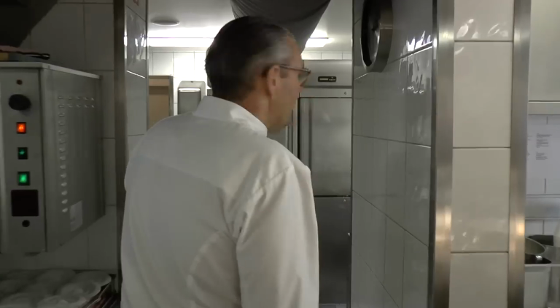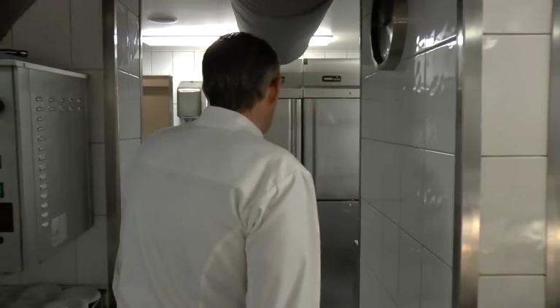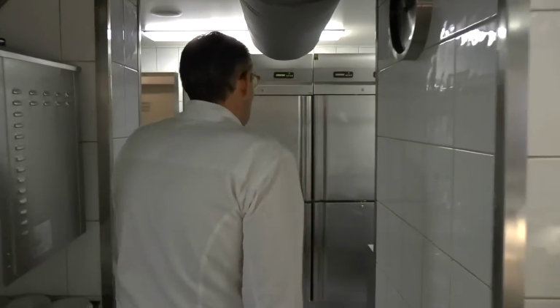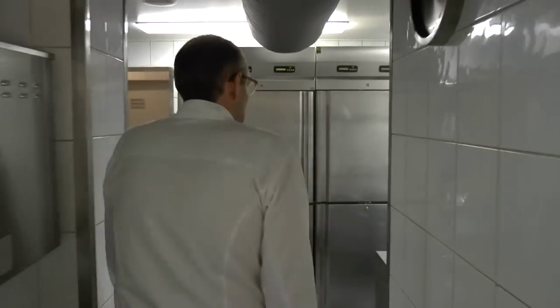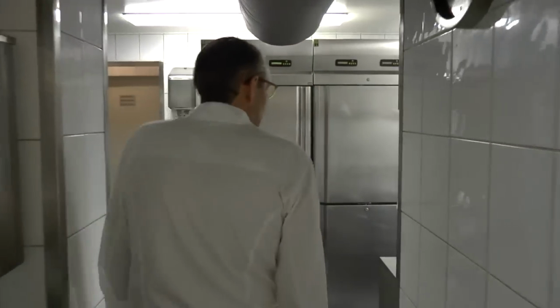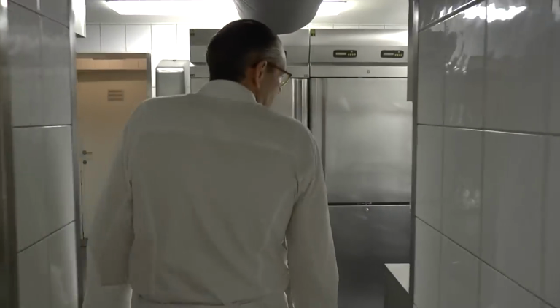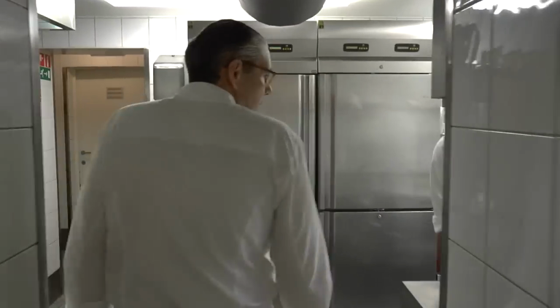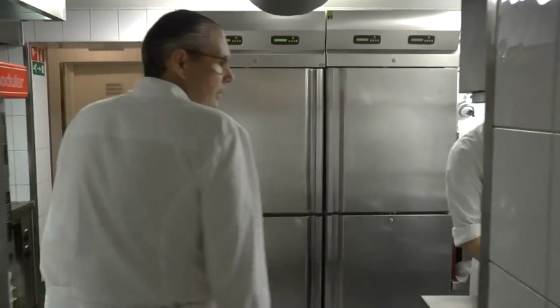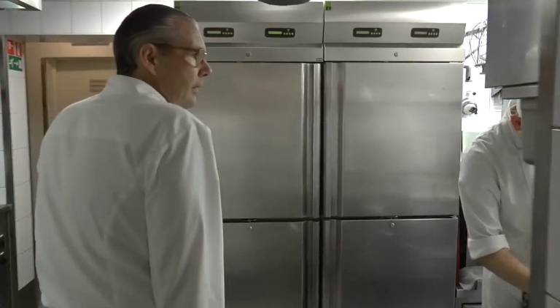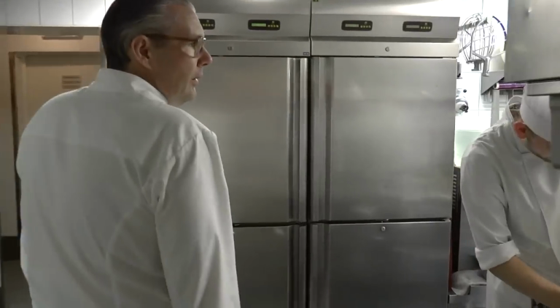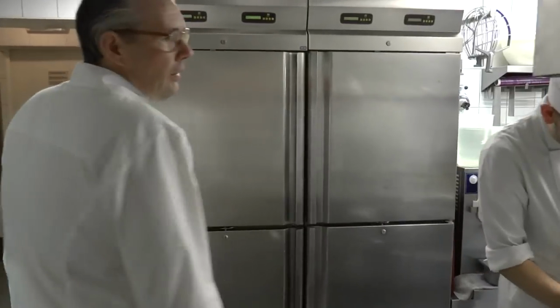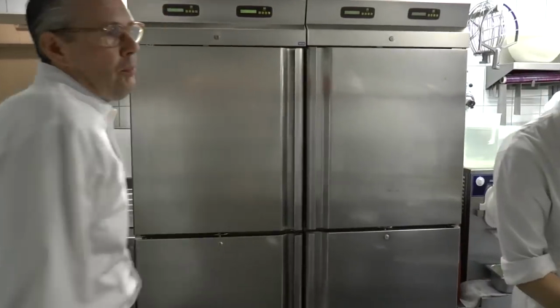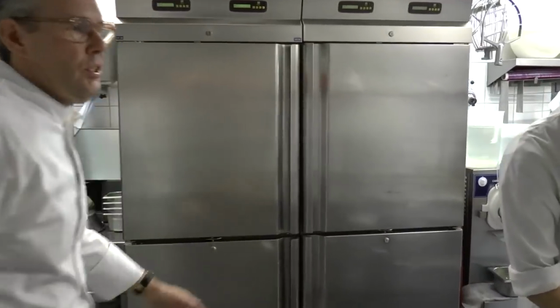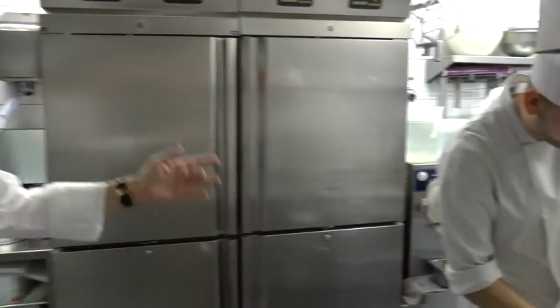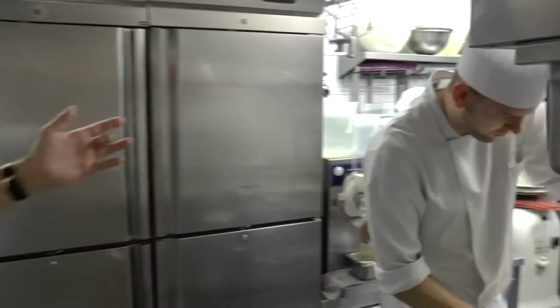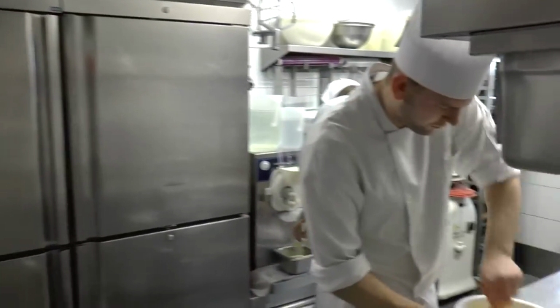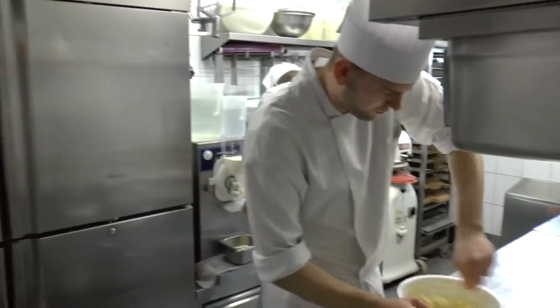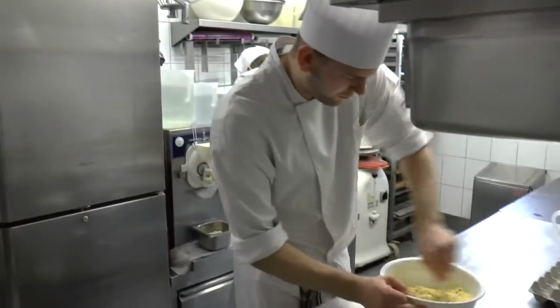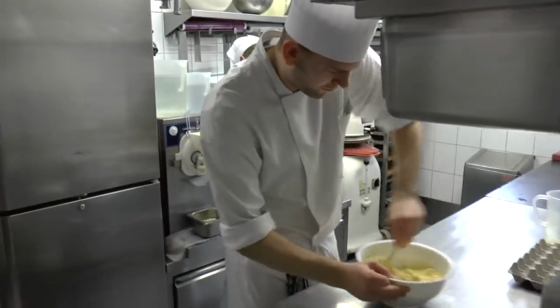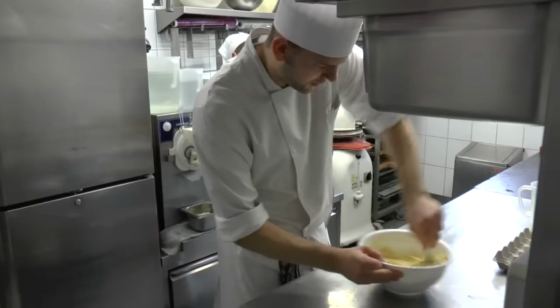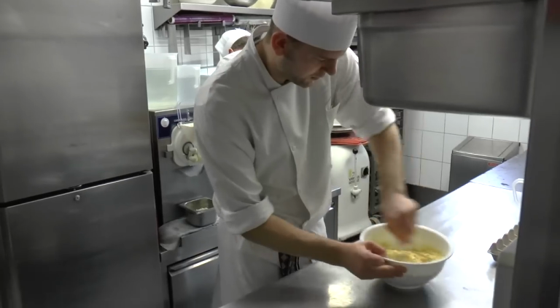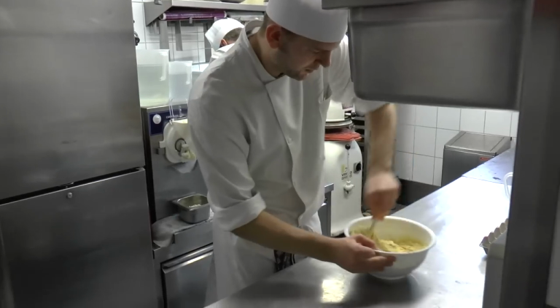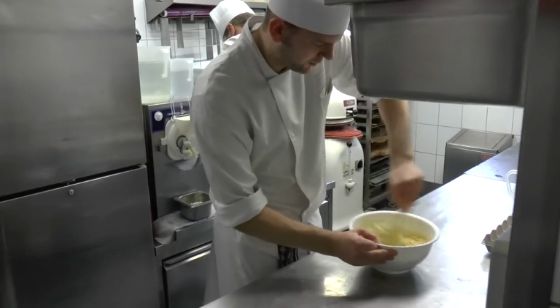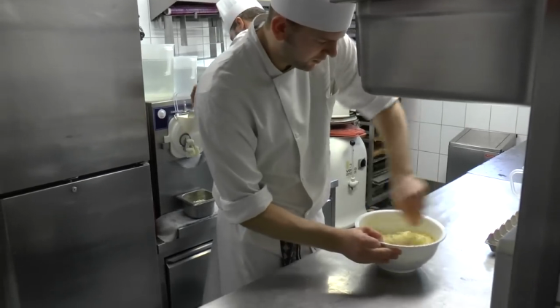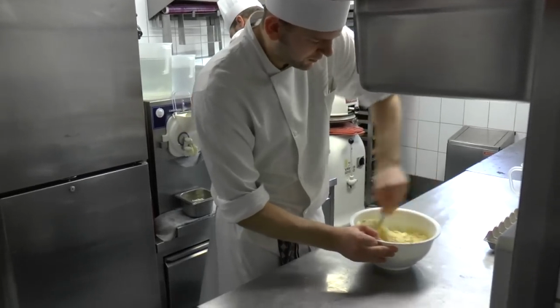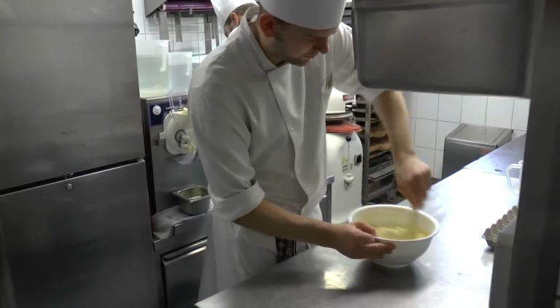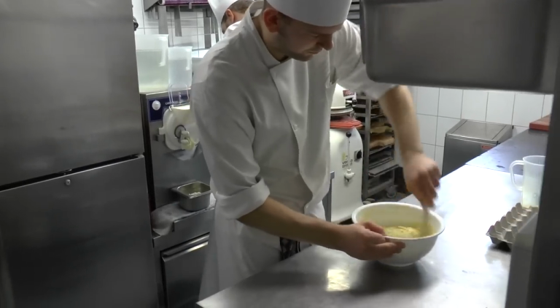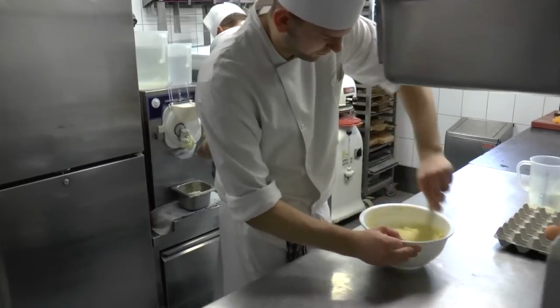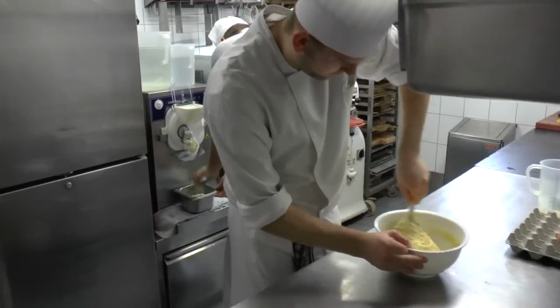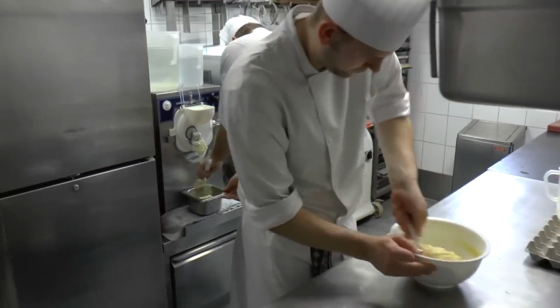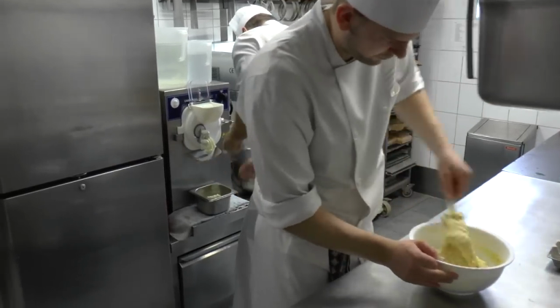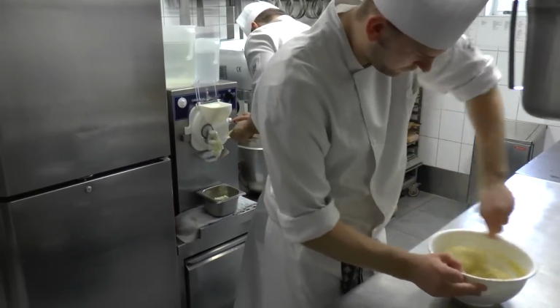Here we have the pastry section, where we make the bread, the desserts, and many of these chocolates.